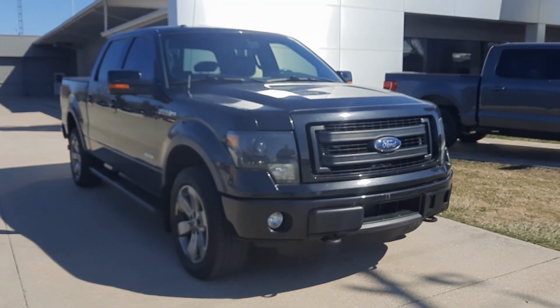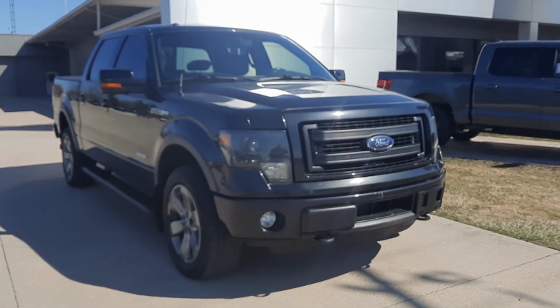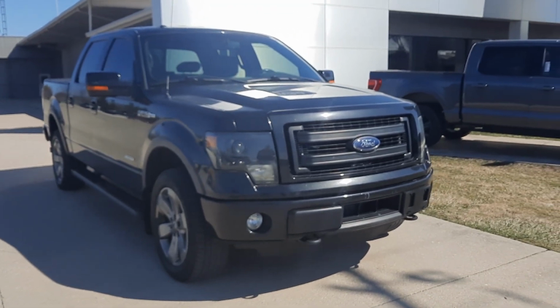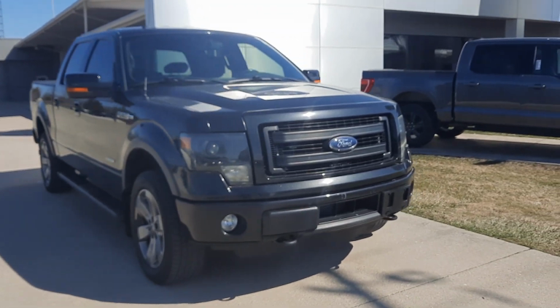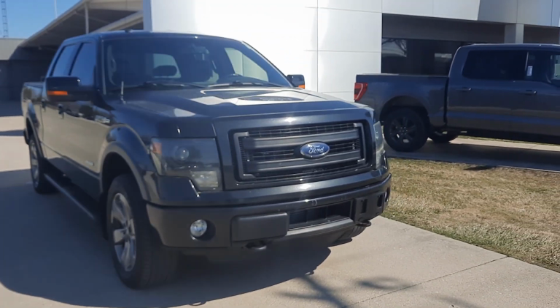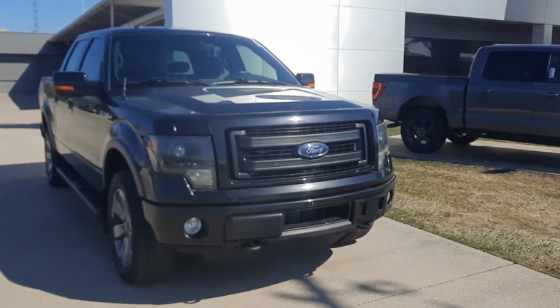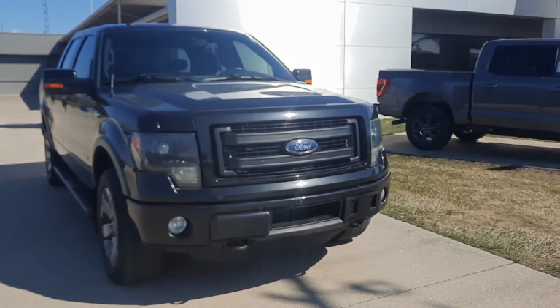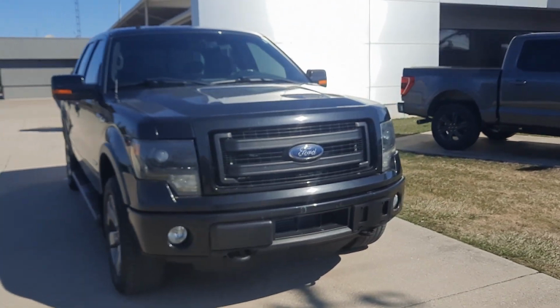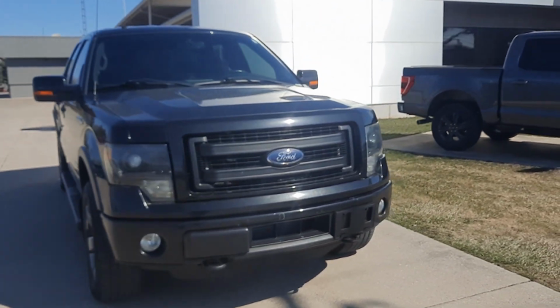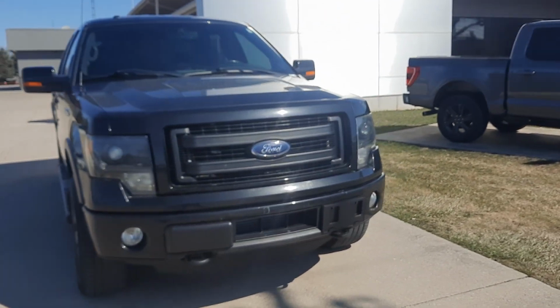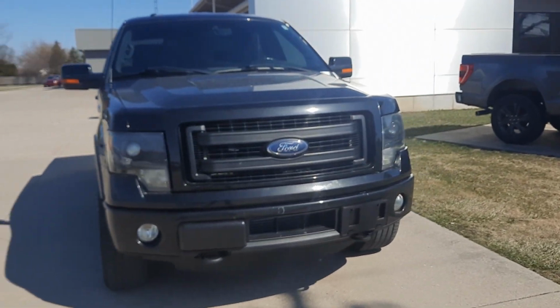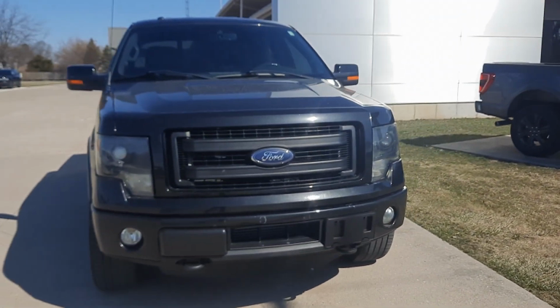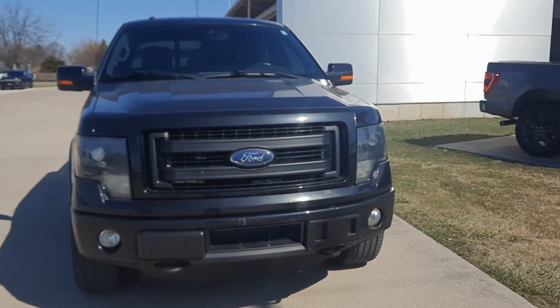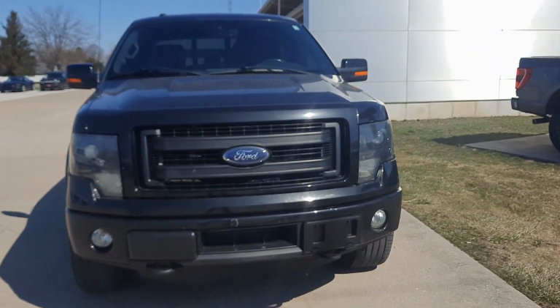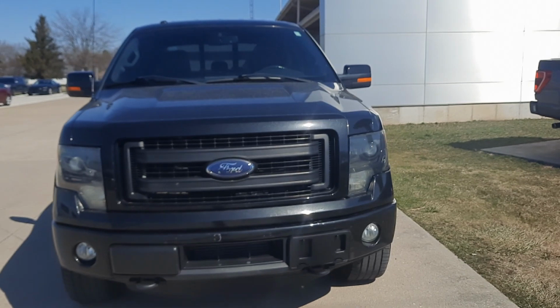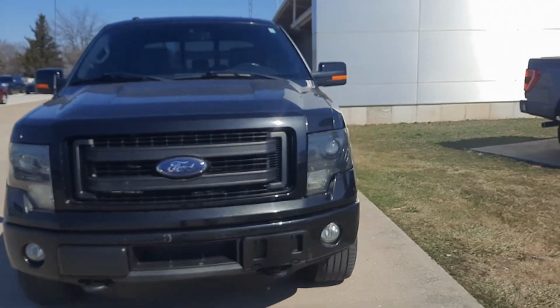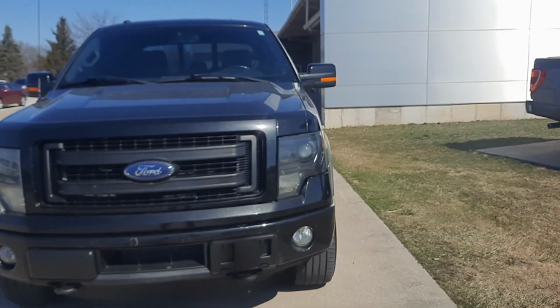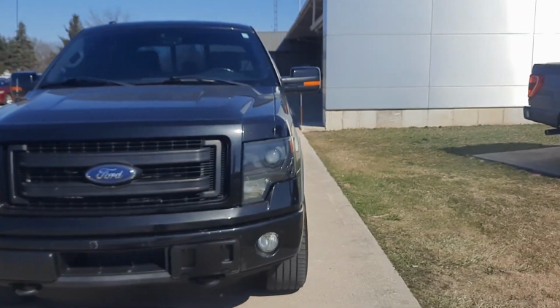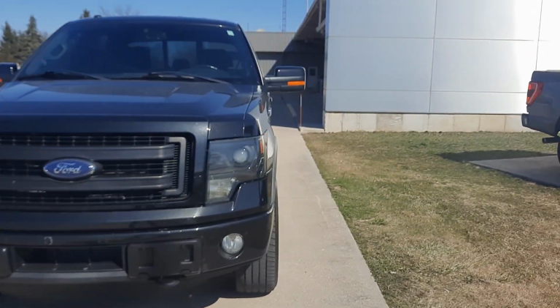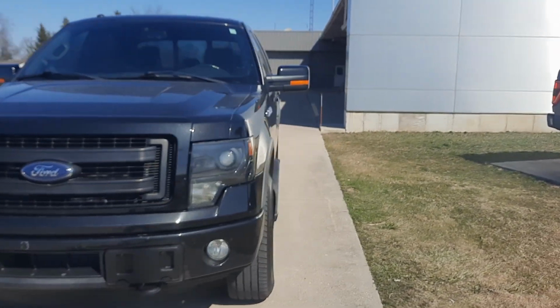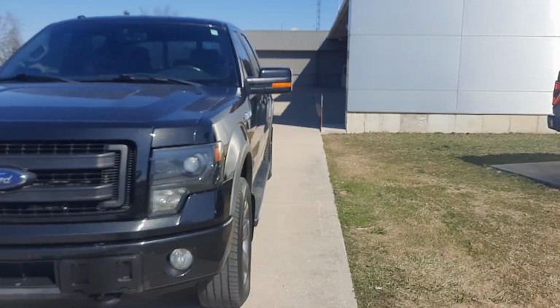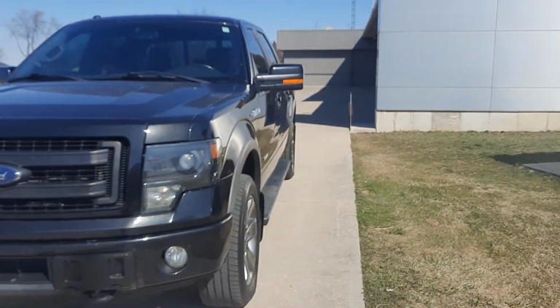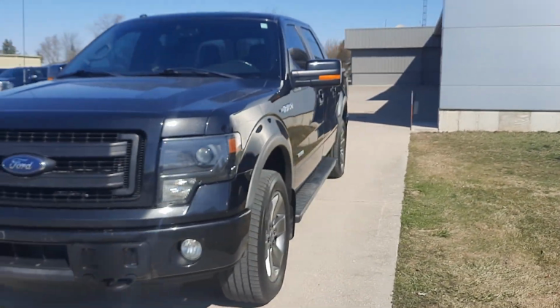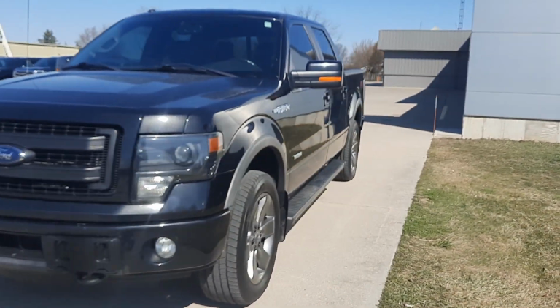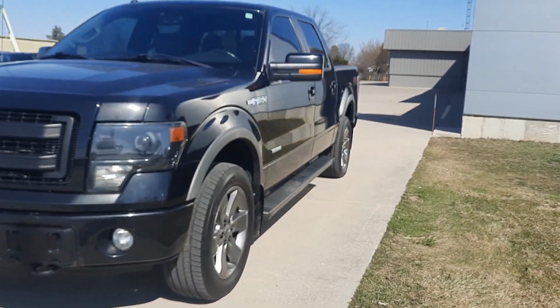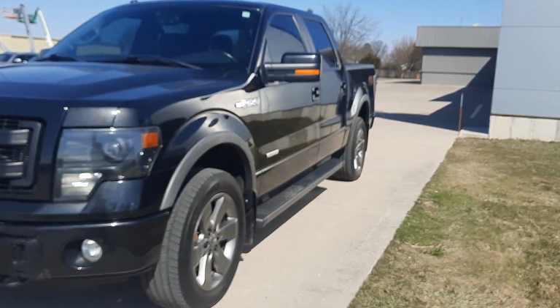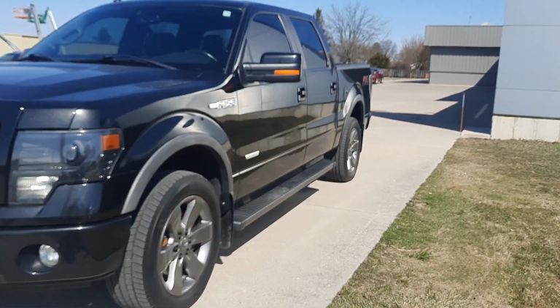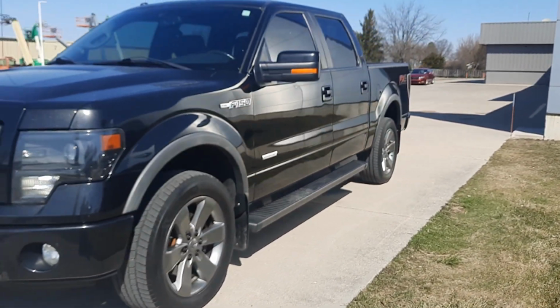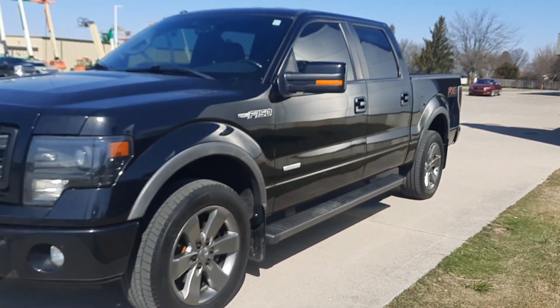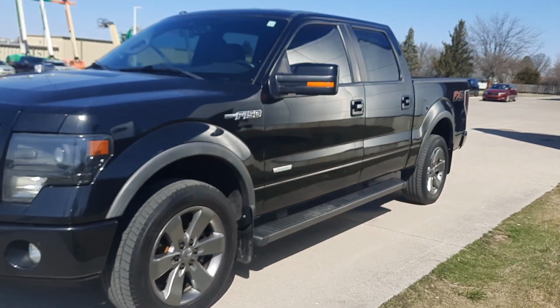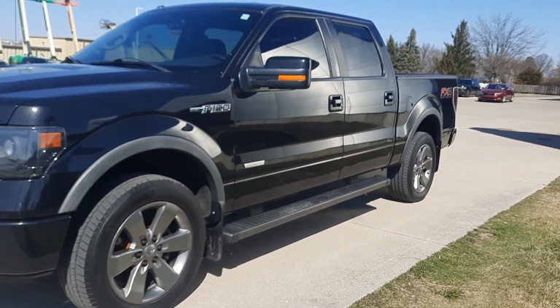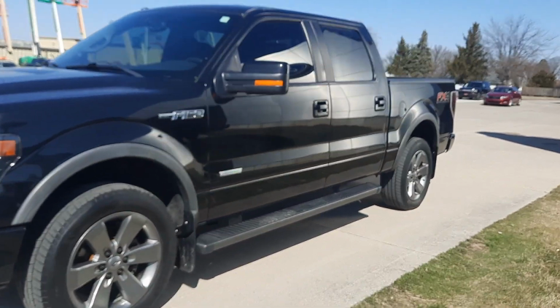Angel here at Terry Henricks Ford, going to take you on a quick walk around of this 2014 Ford F-150 FX4.